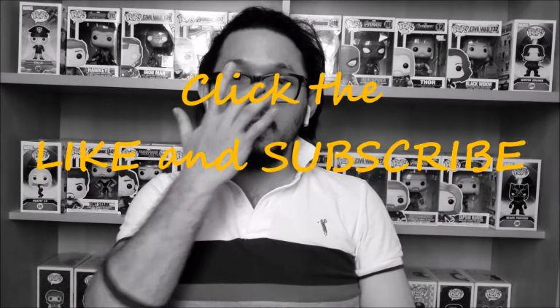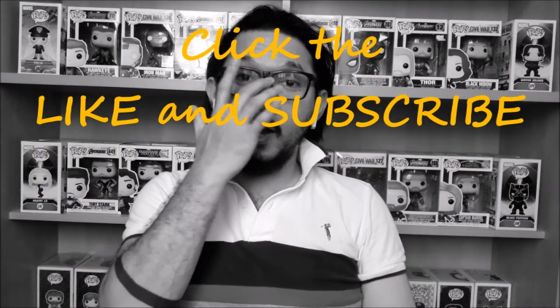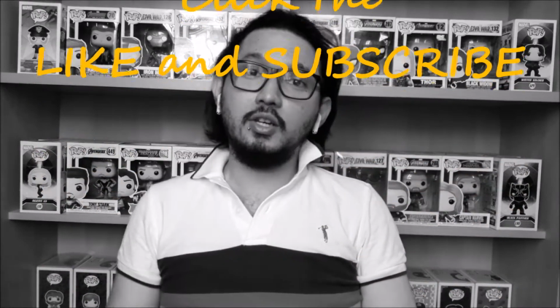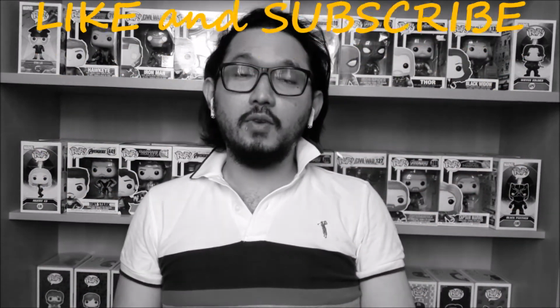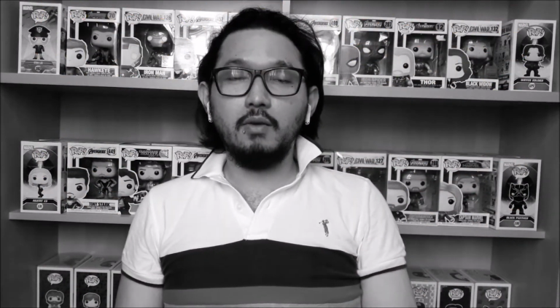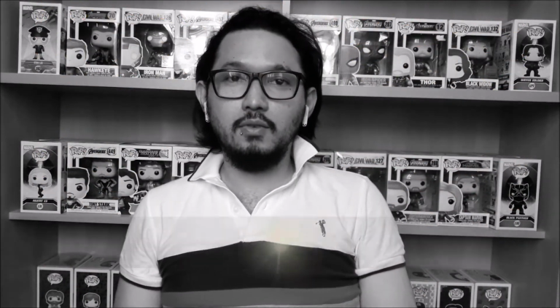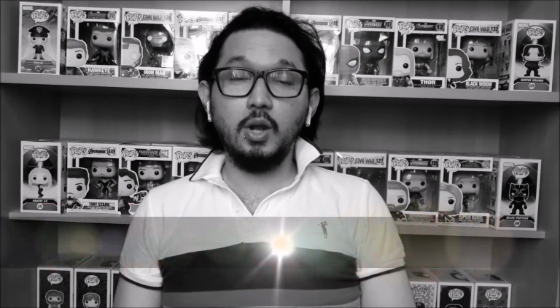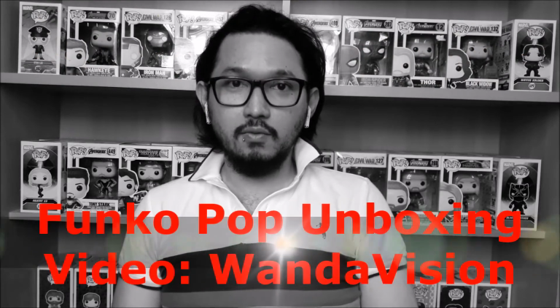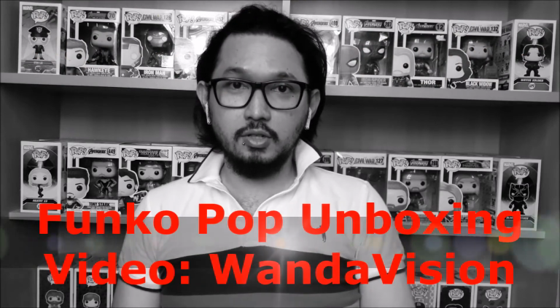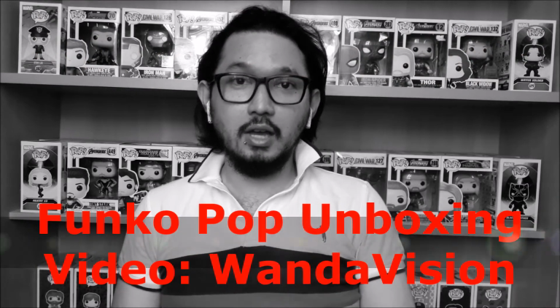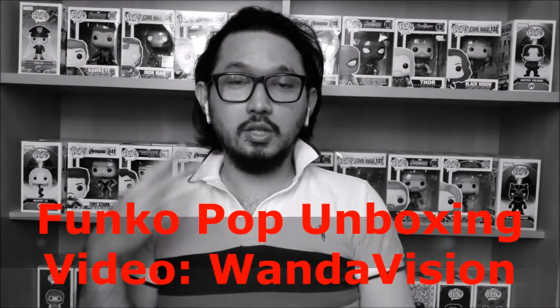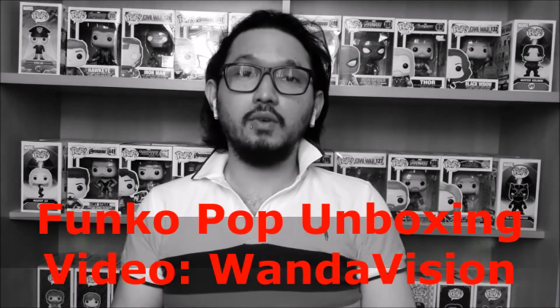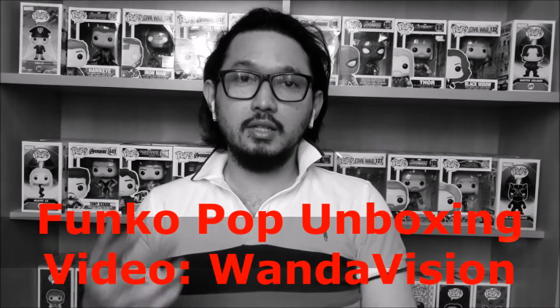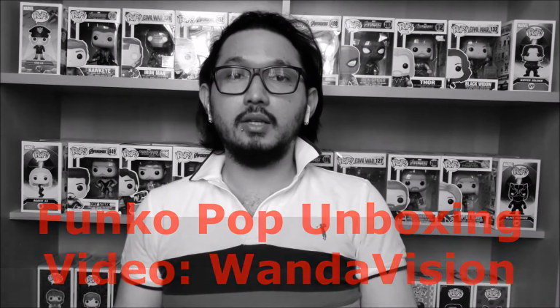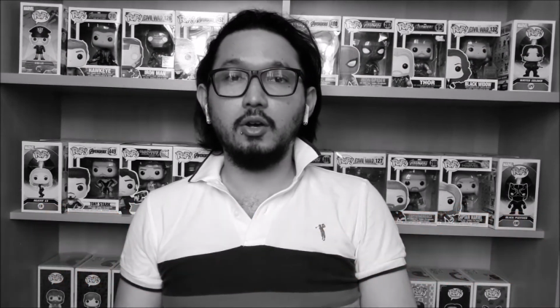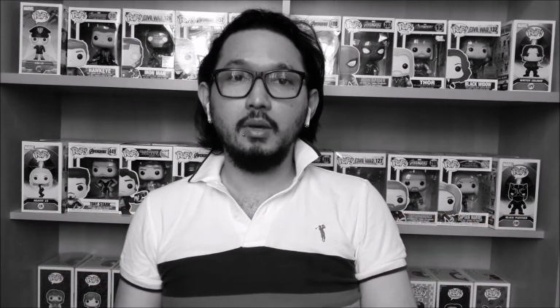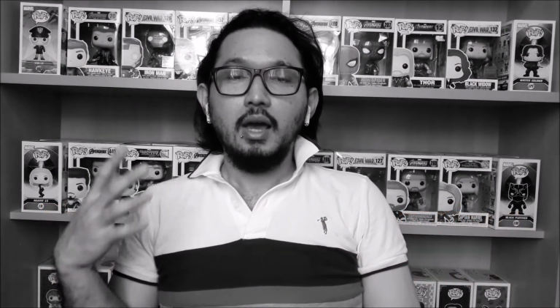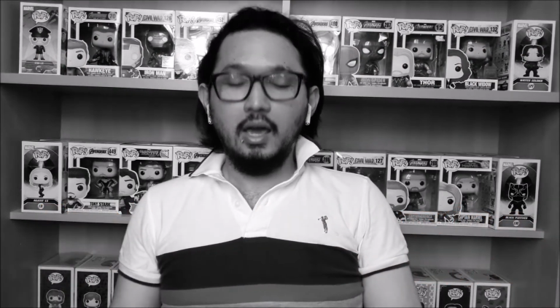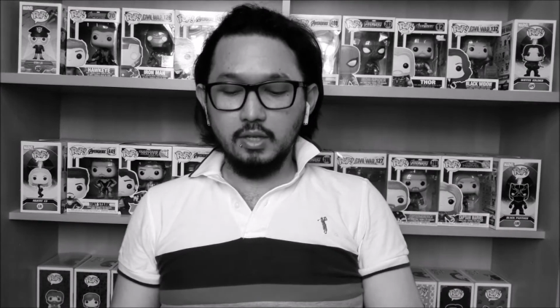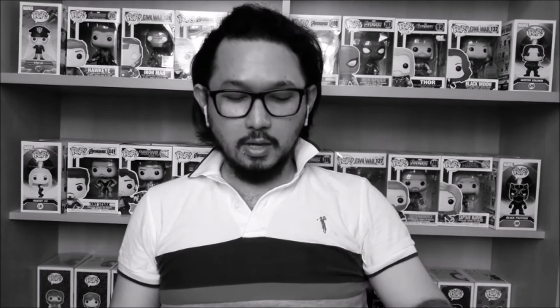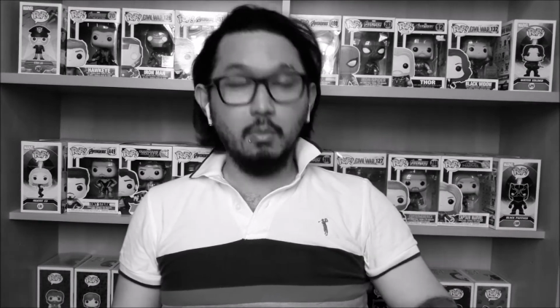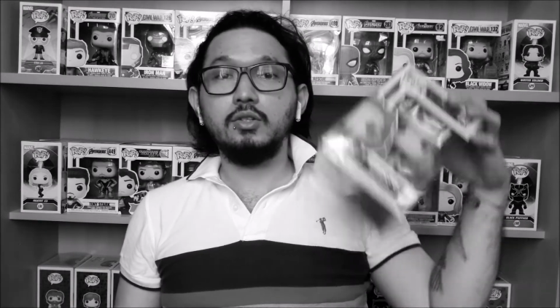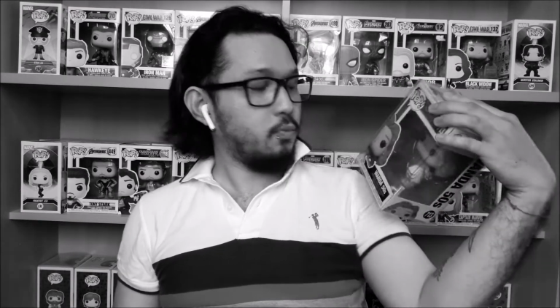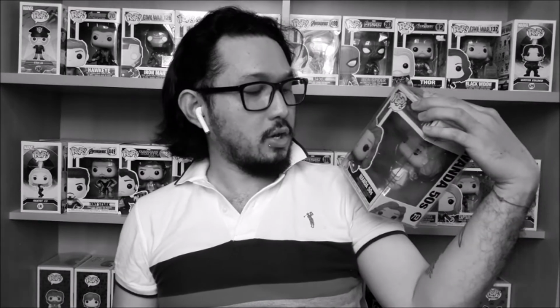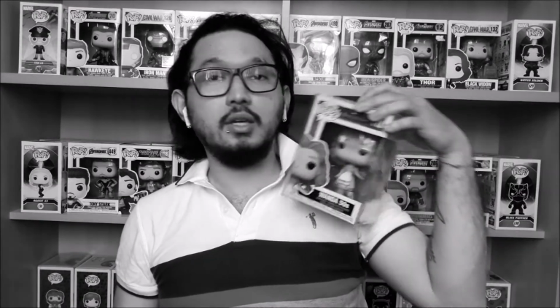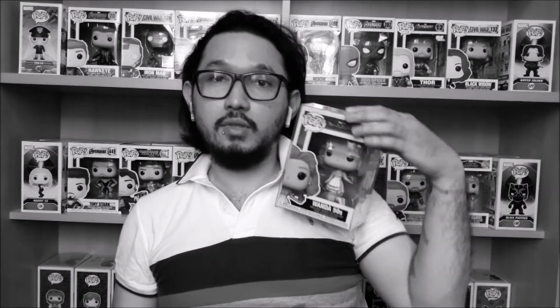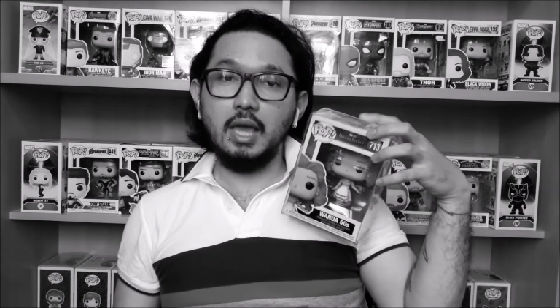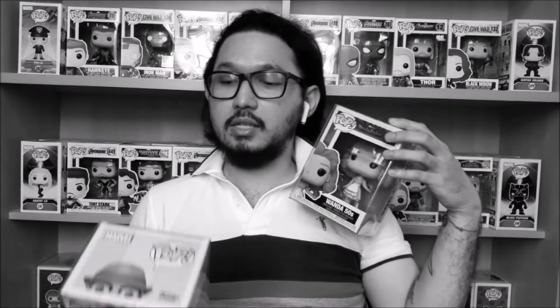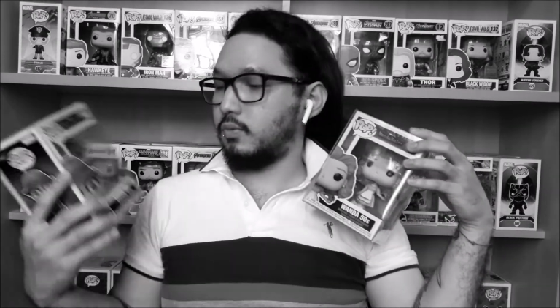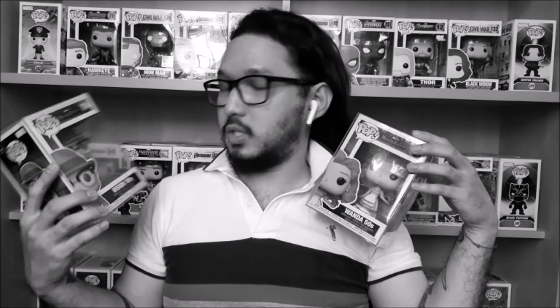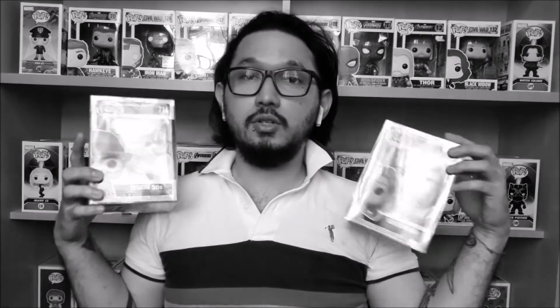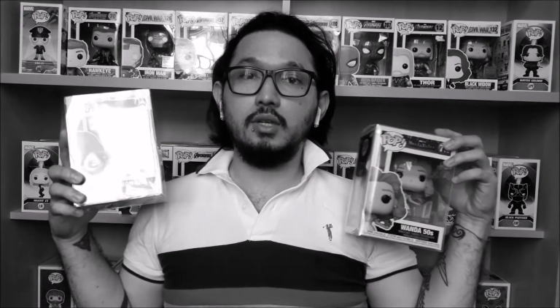So this is the Part 3 Funko Pop unboxing video for the WandaVision series, which is a Marvel and Disney Plus Funko Pop. I have number 713 which is Wanda 50s, and 714 which is Vision 50s.